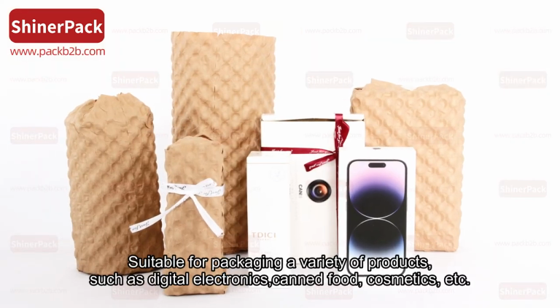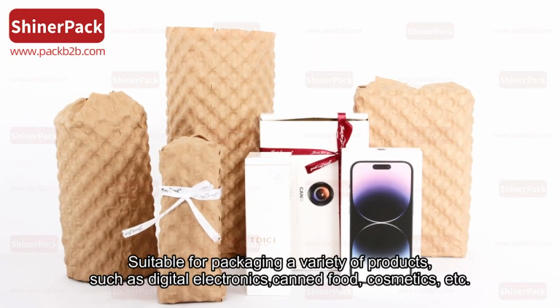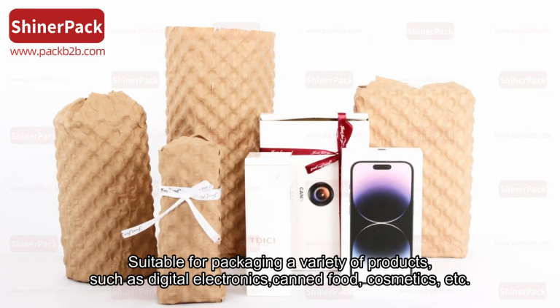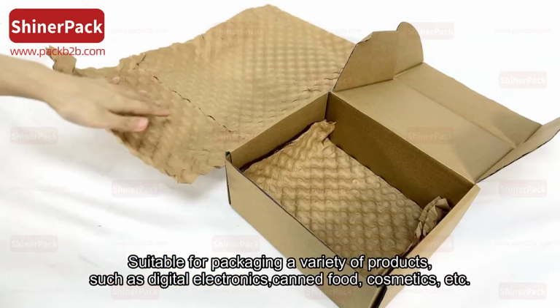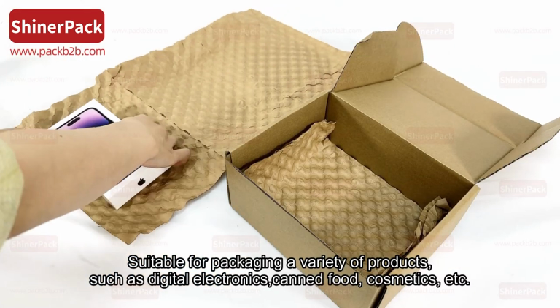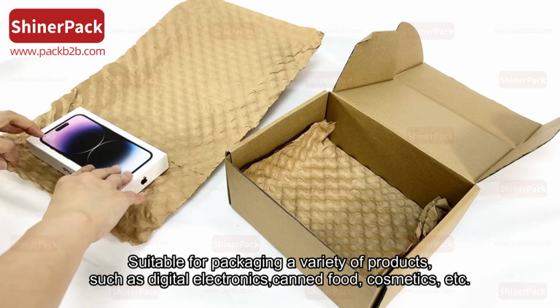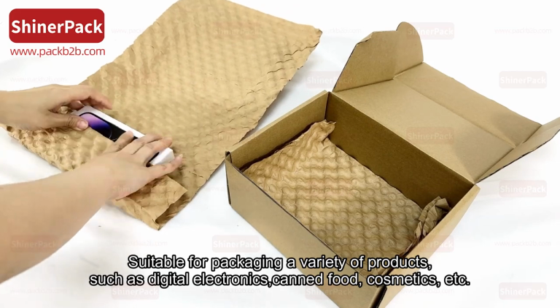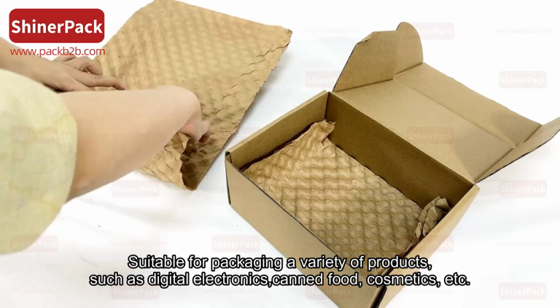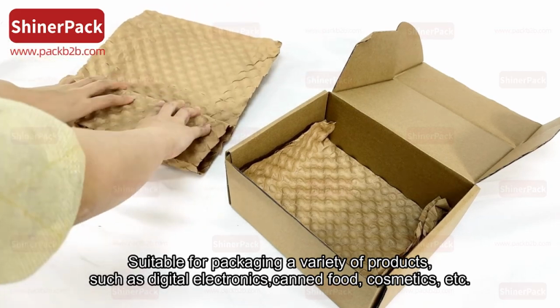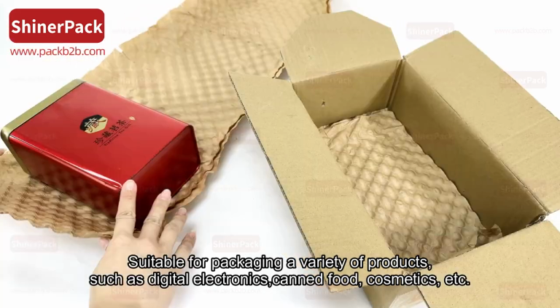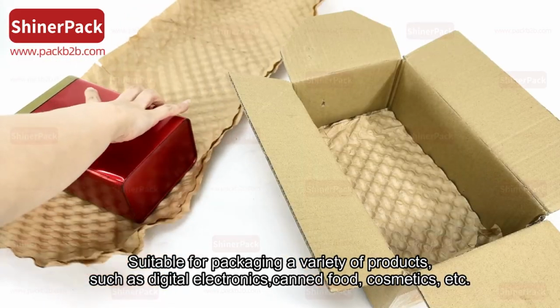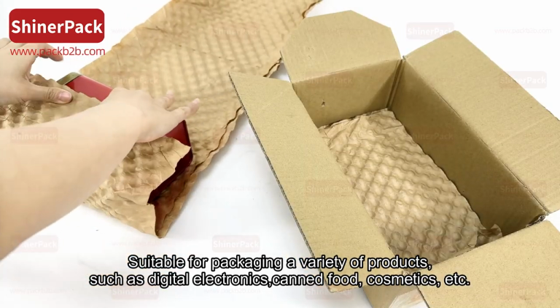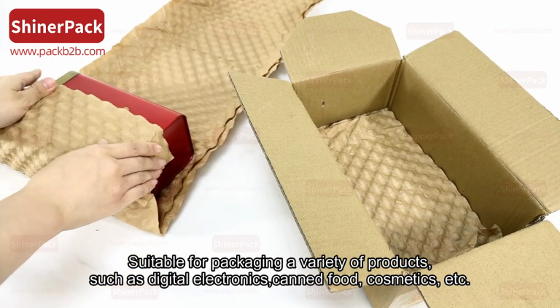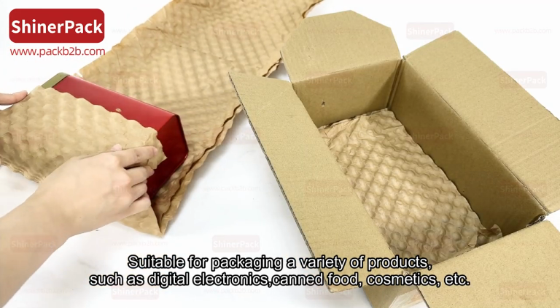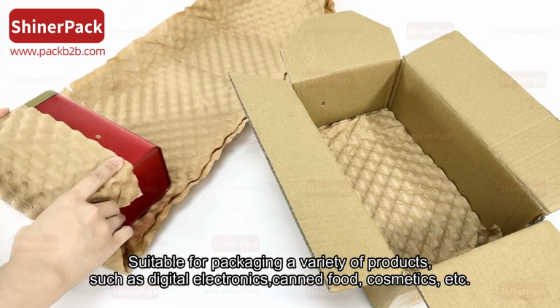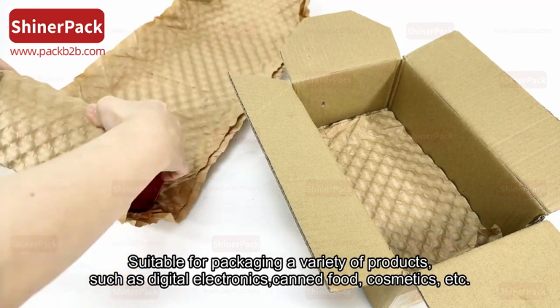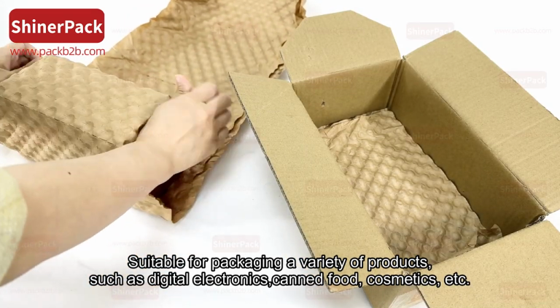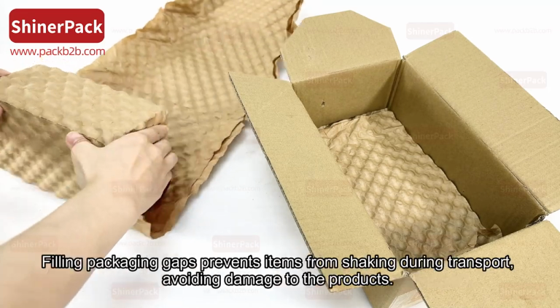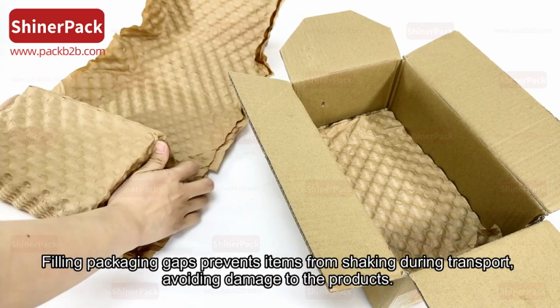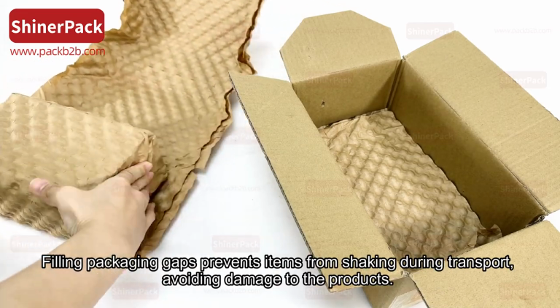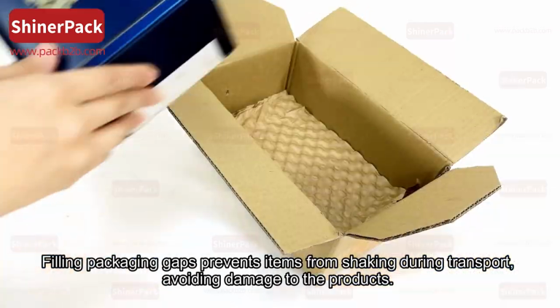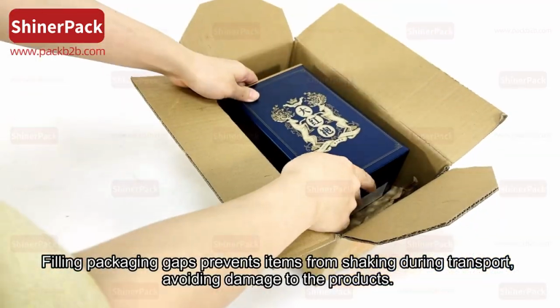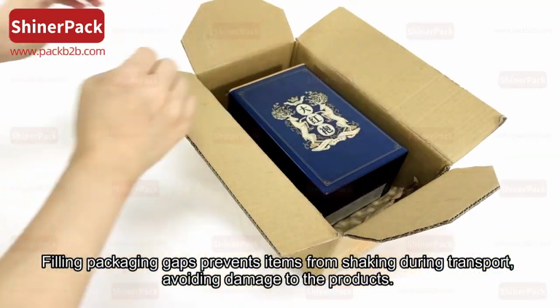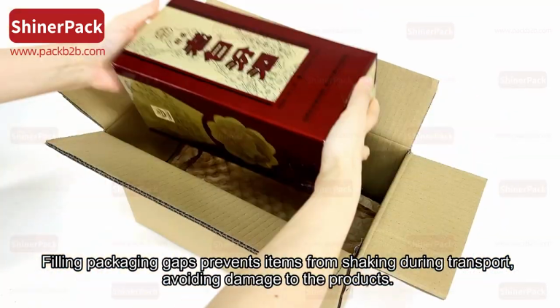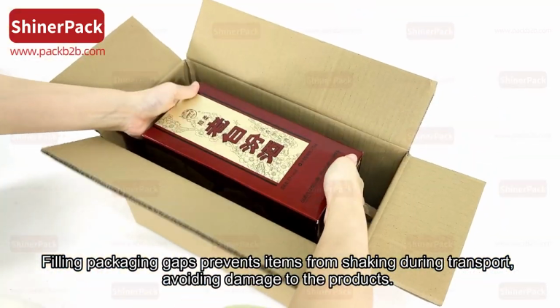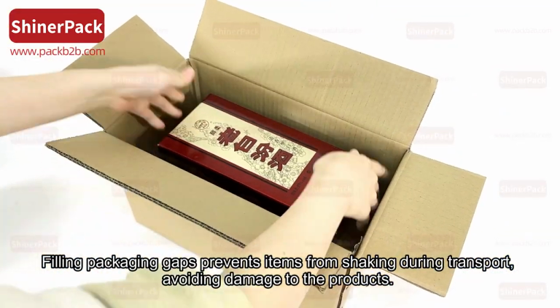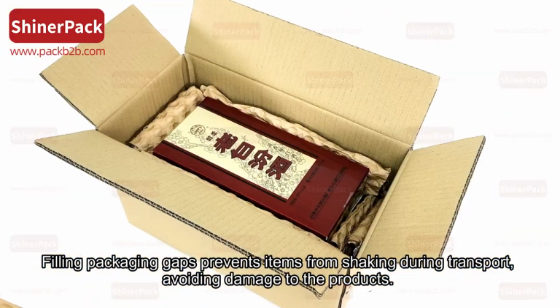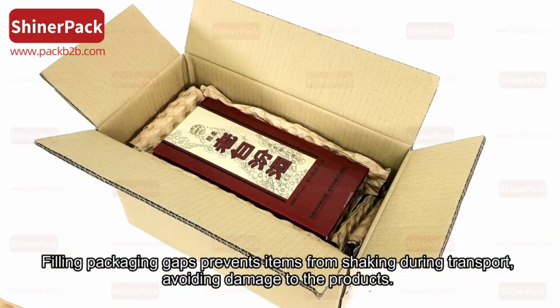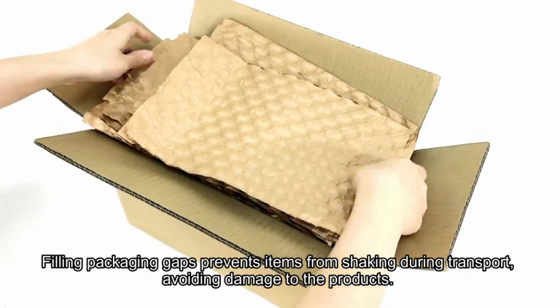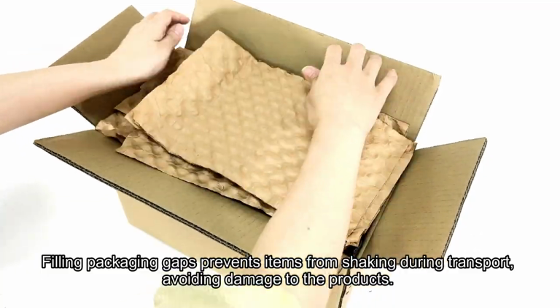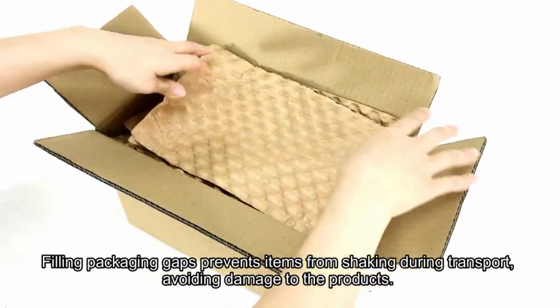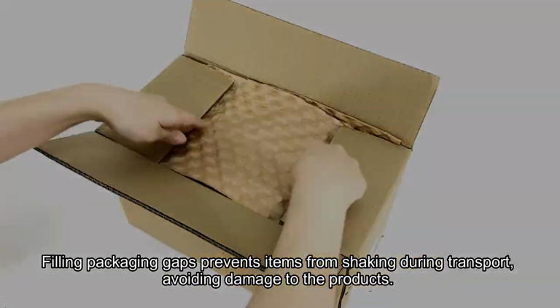Suitable for packaging a variety of products, such as digital electronics, canned food, cosmetics, etc. Filling packaging gaps prevents items from shaking during transport, avoiding damage to the products.